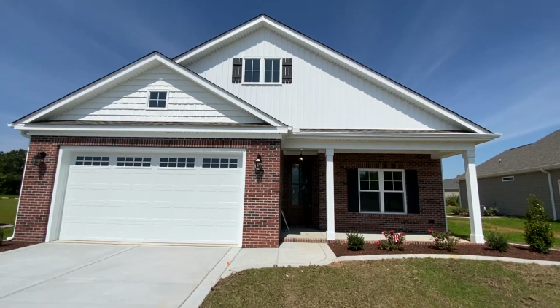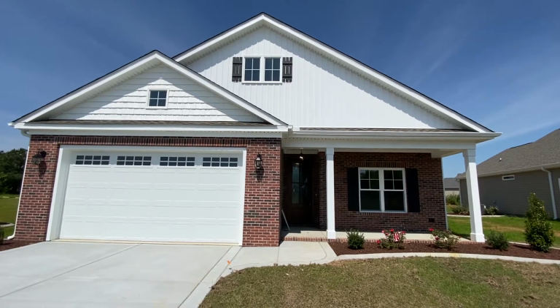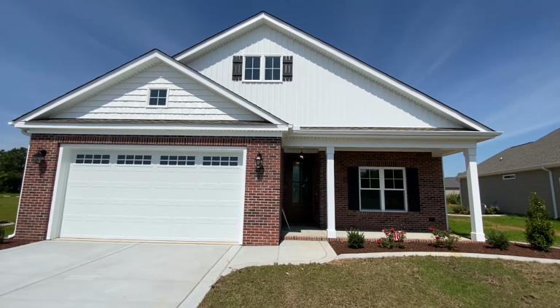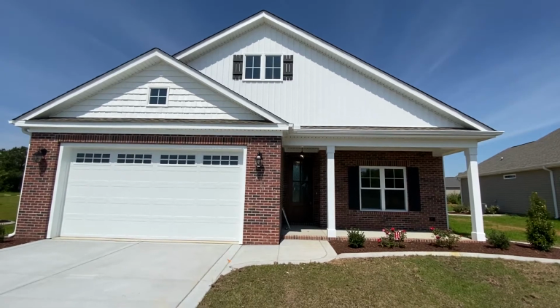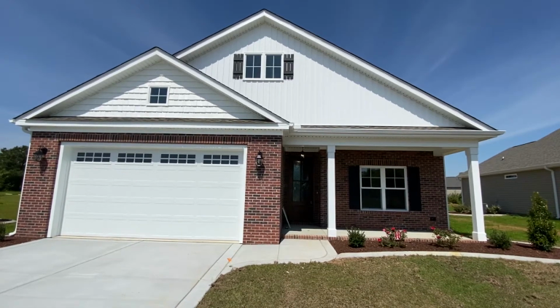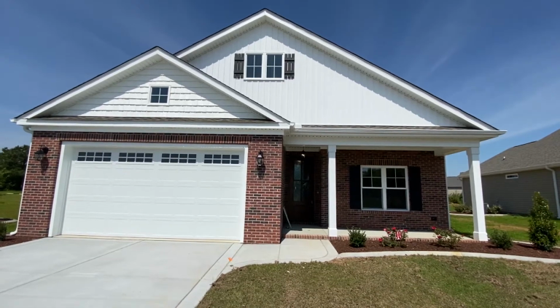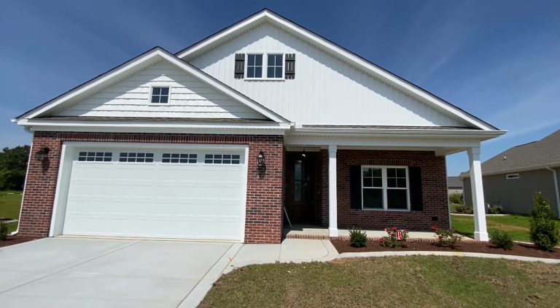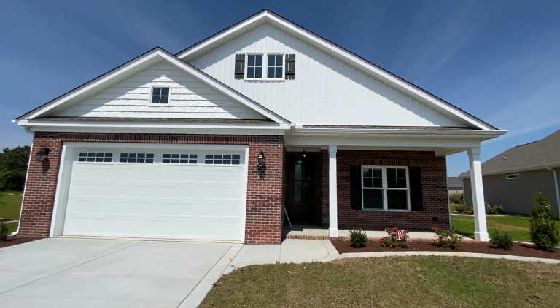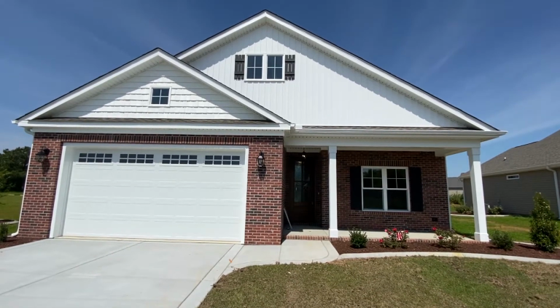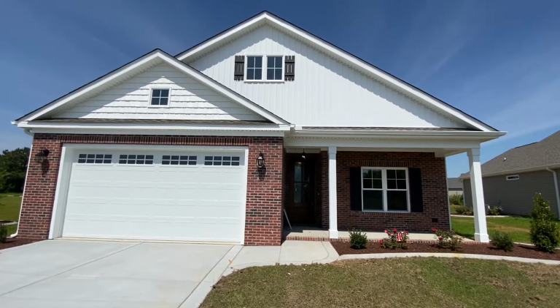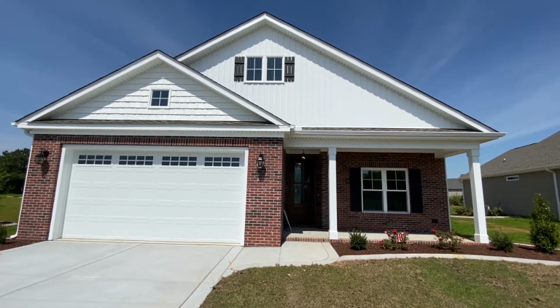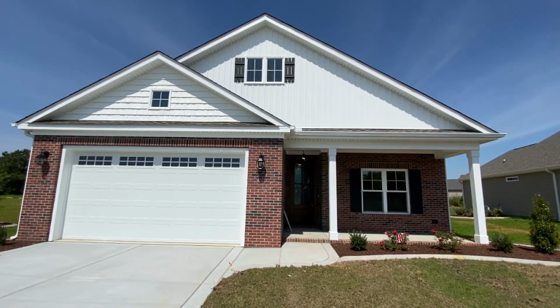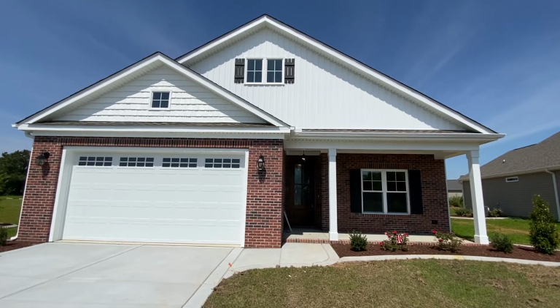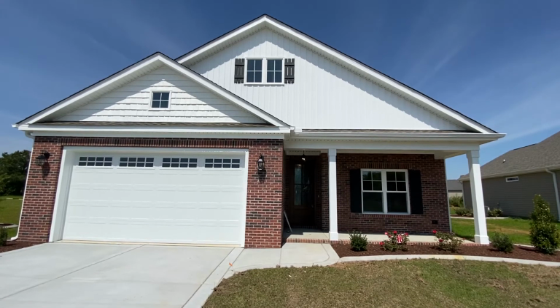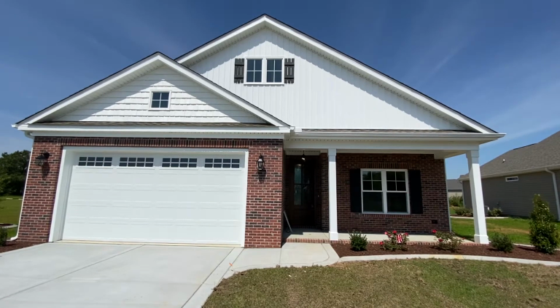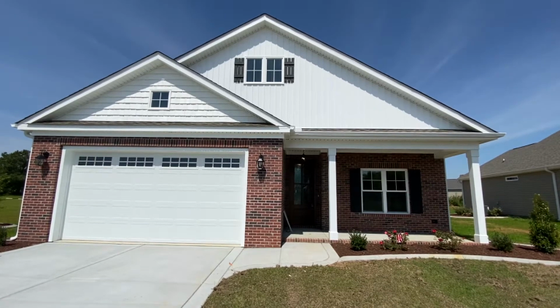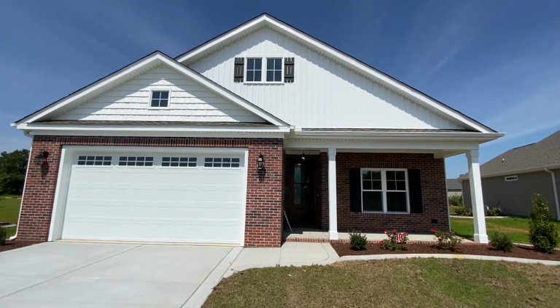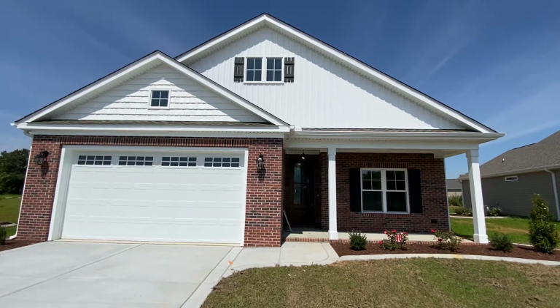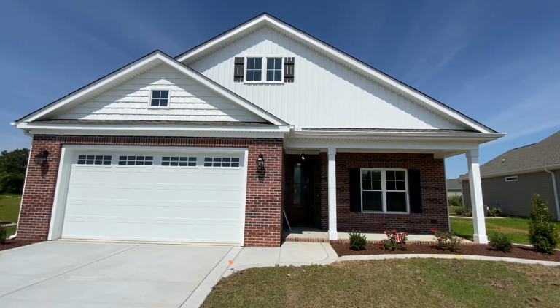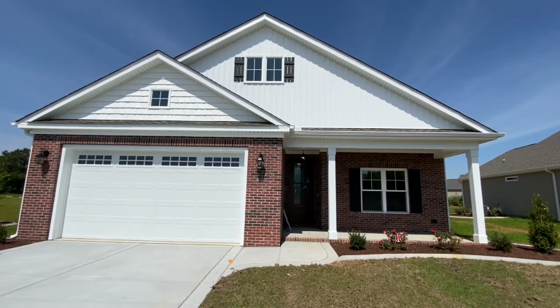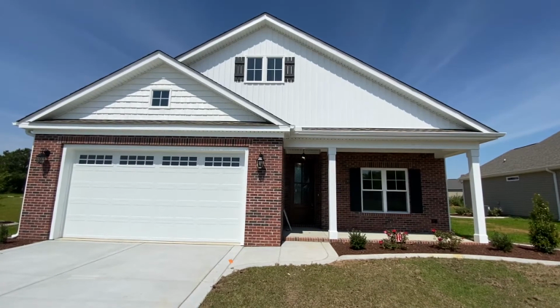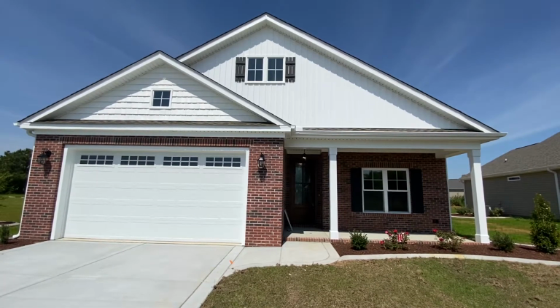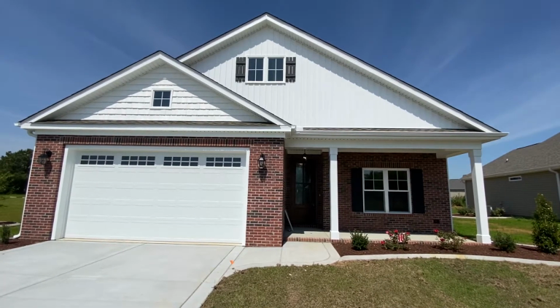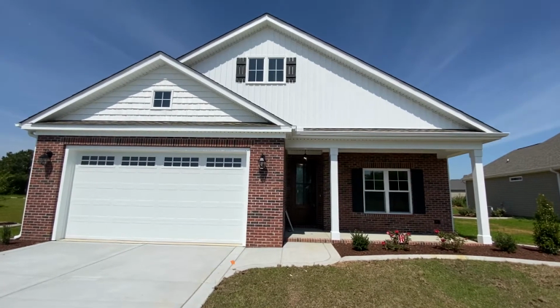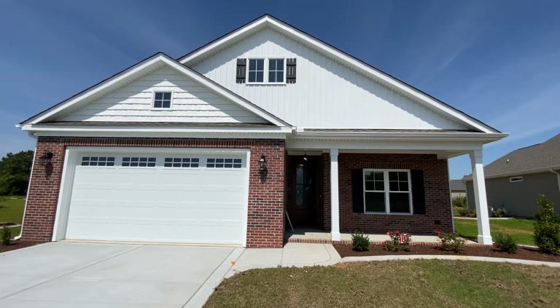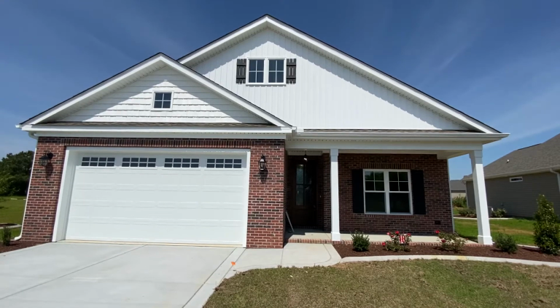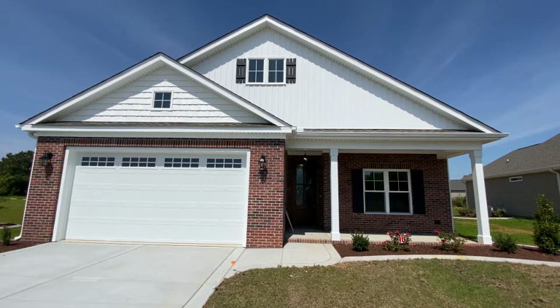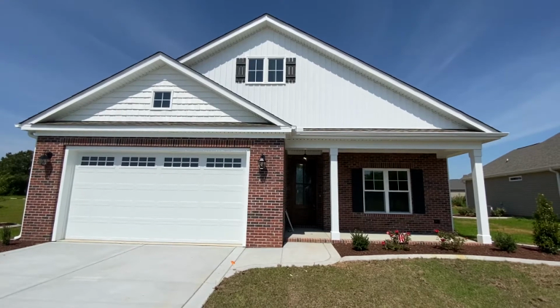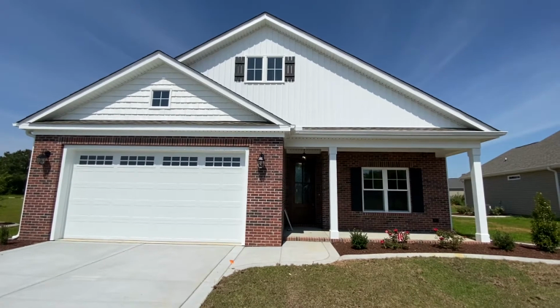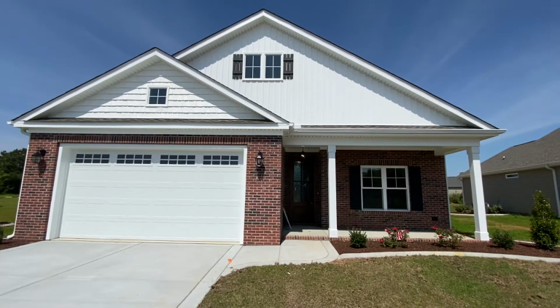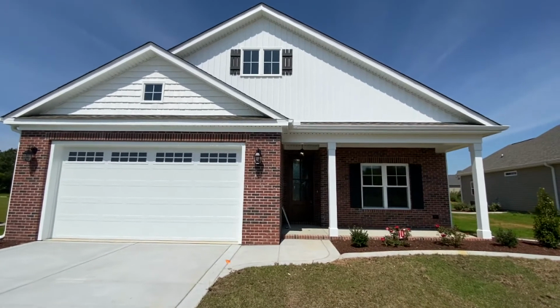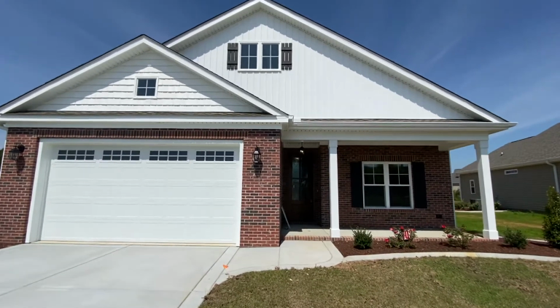Hey there, so today I'm out at Mirafield Village at the Village of Walnut Creek in Goldsboro, and I'm at 113 Mirafield Place. This one just got finished and I'm going to take you on a tour.